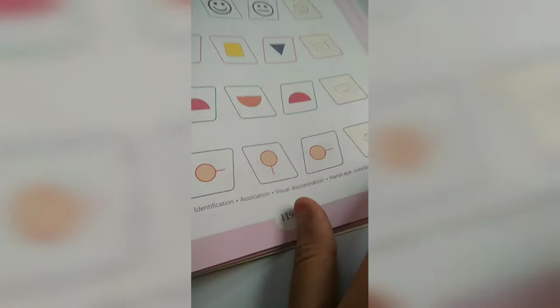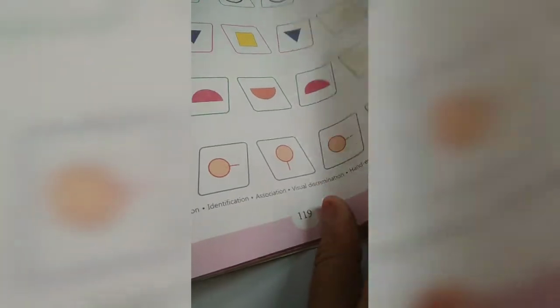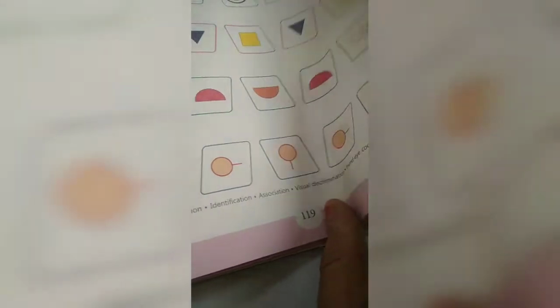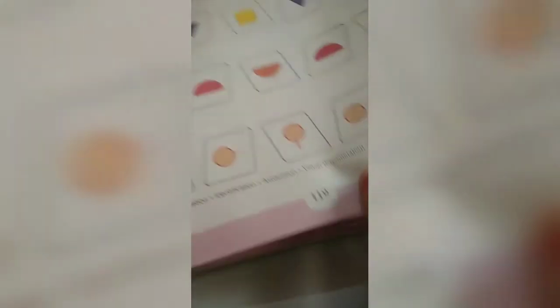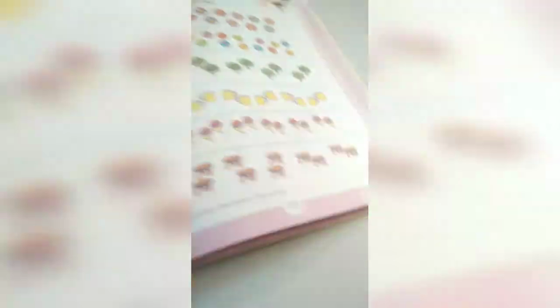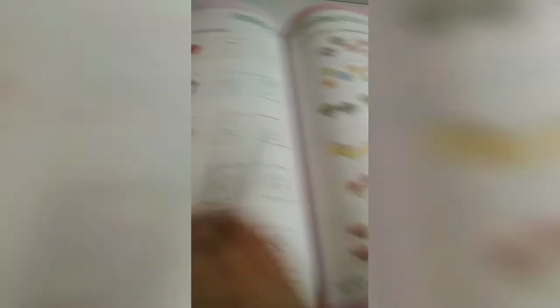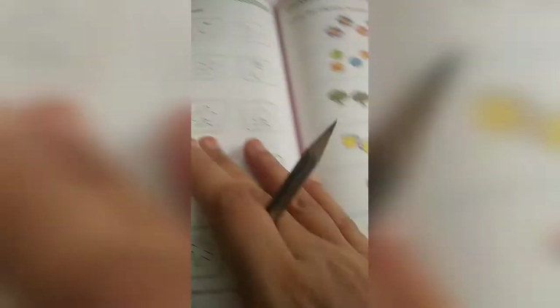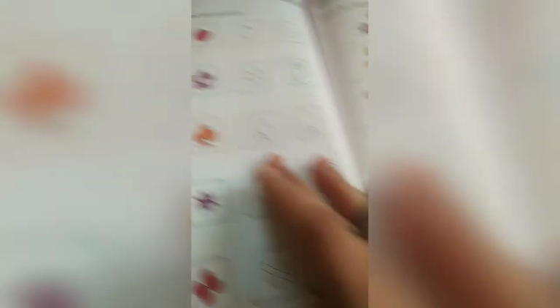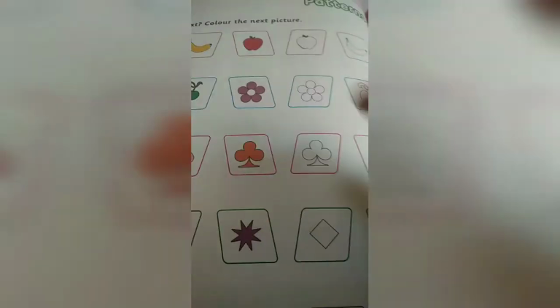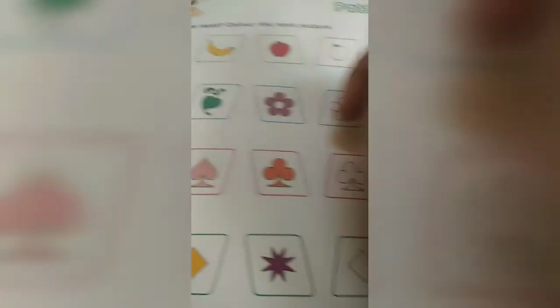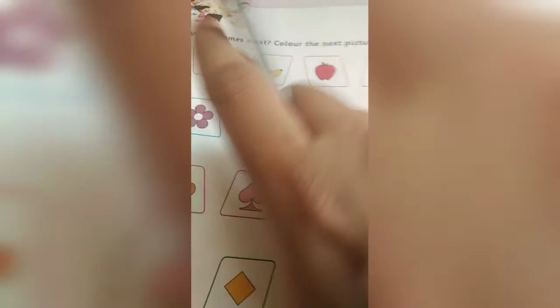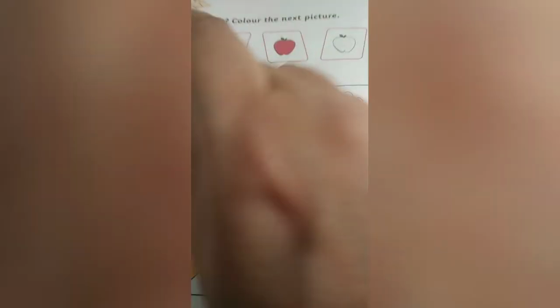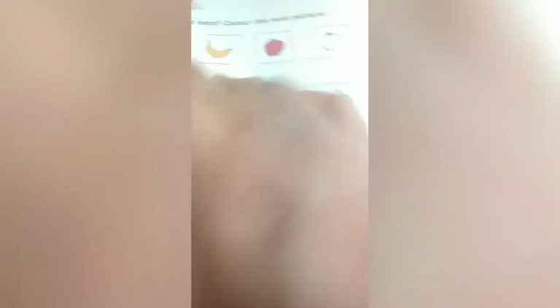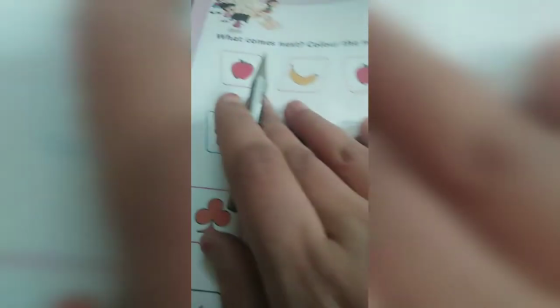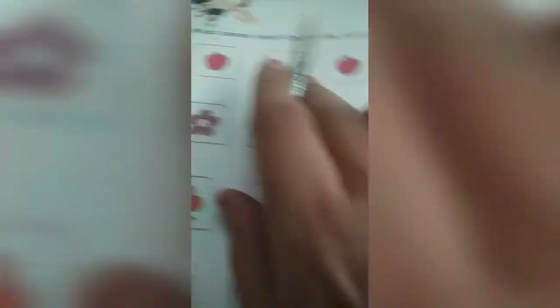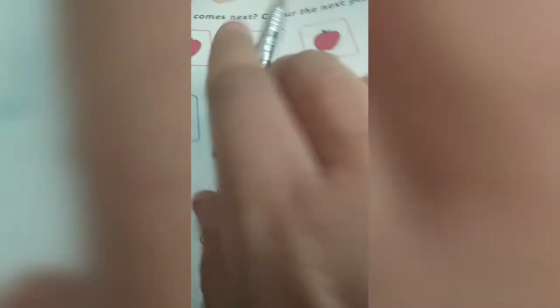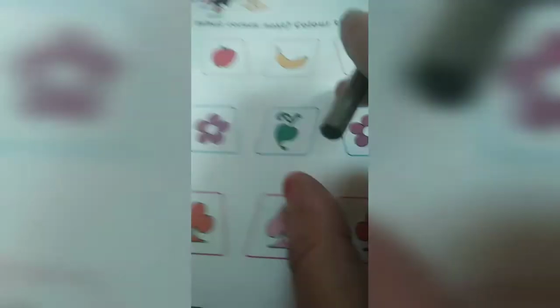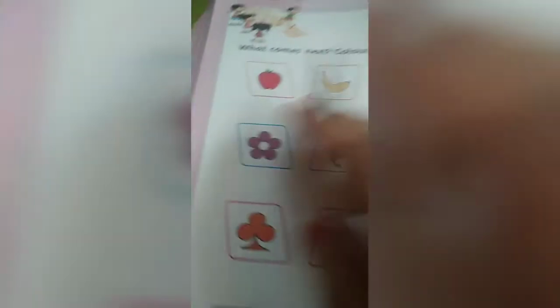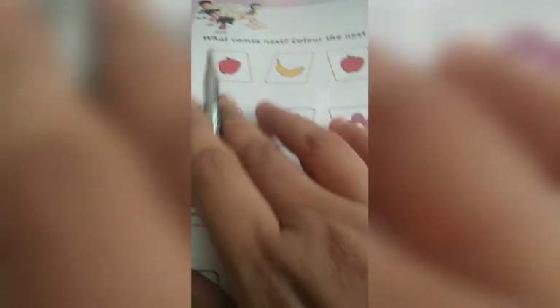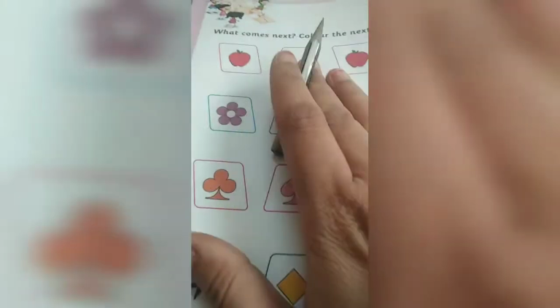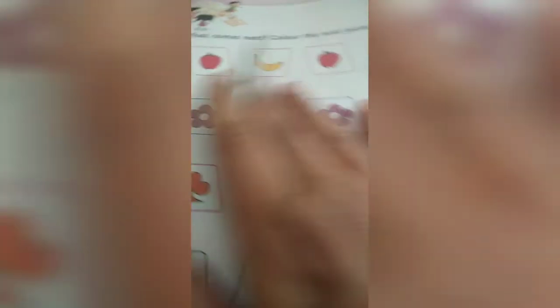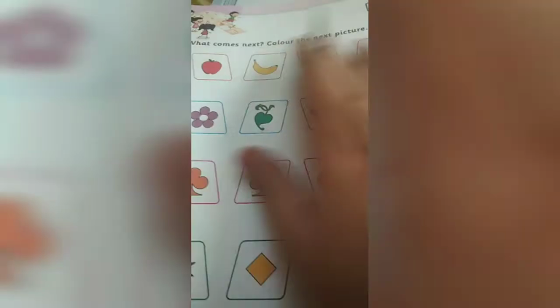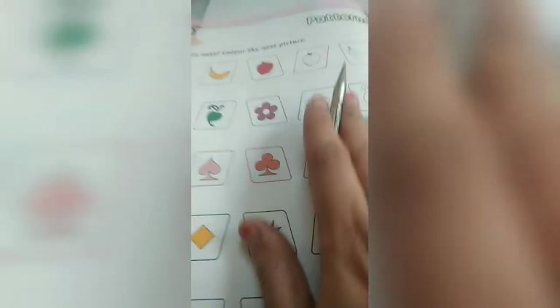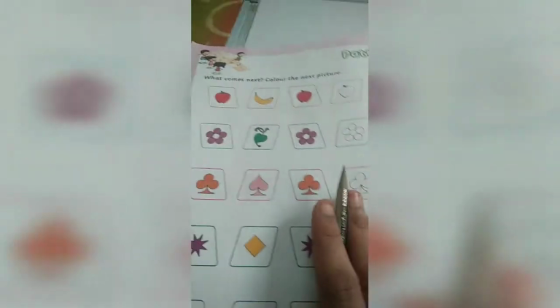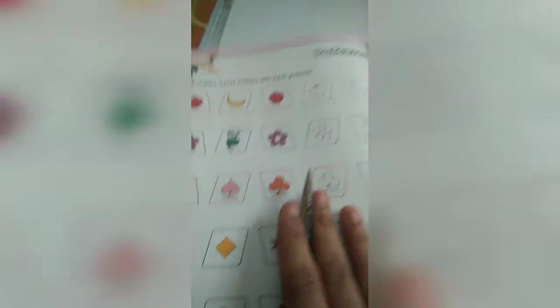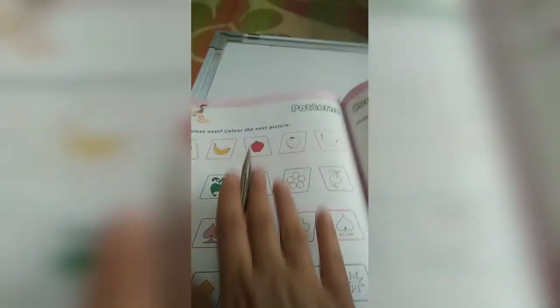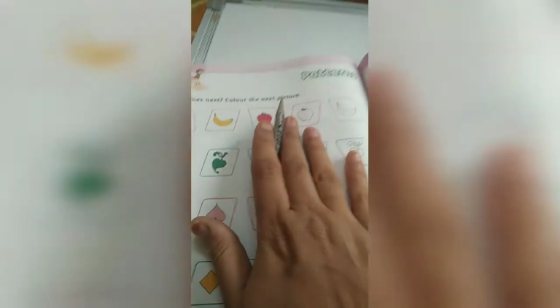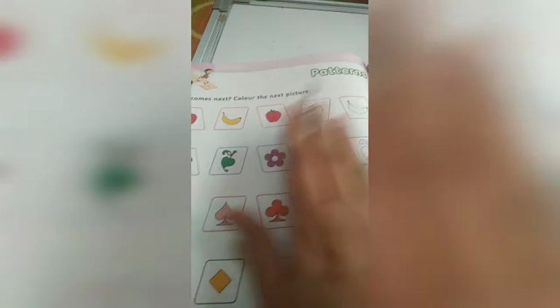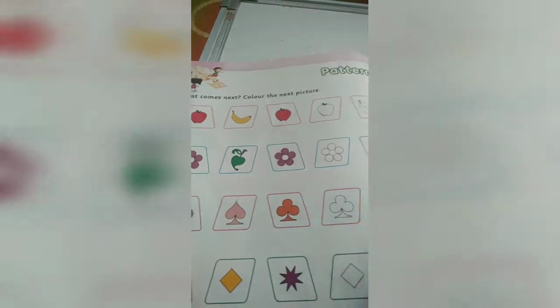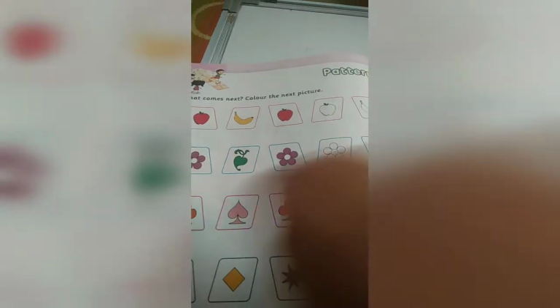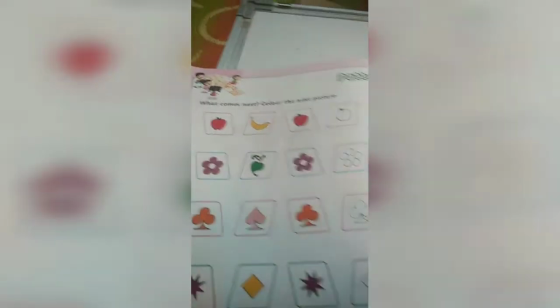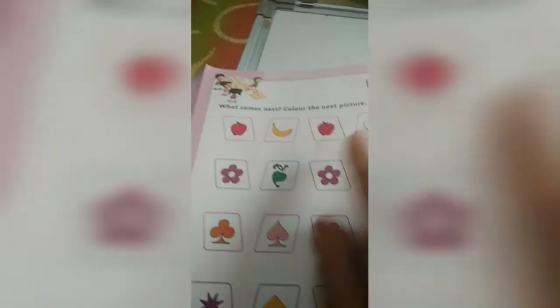Now page number 120. Again this is a pattern — what comes next? Color the next picture. The pictures are already given, you have to color them.